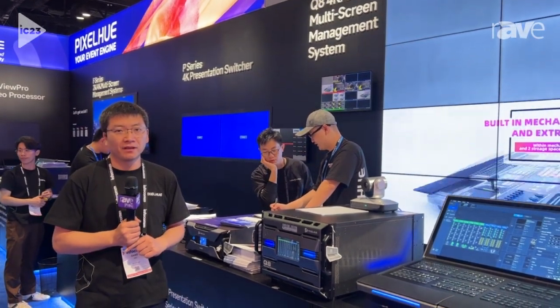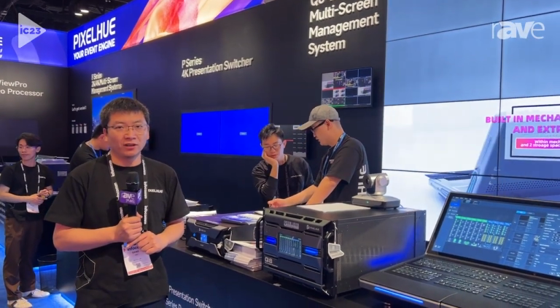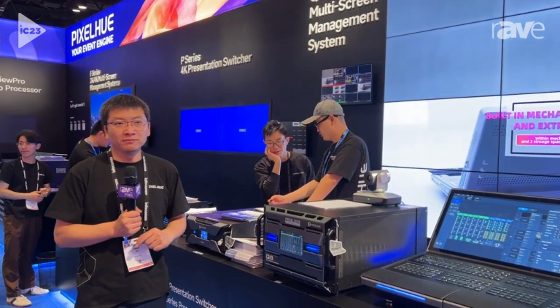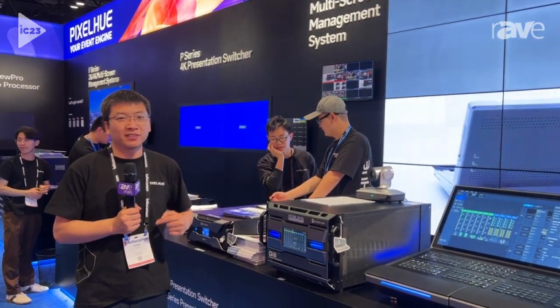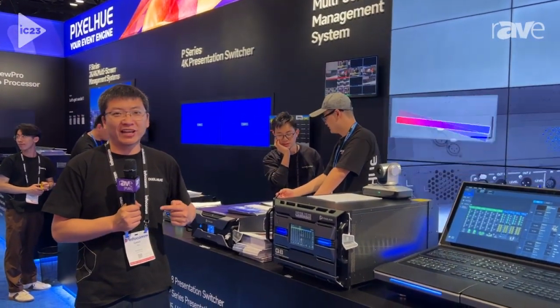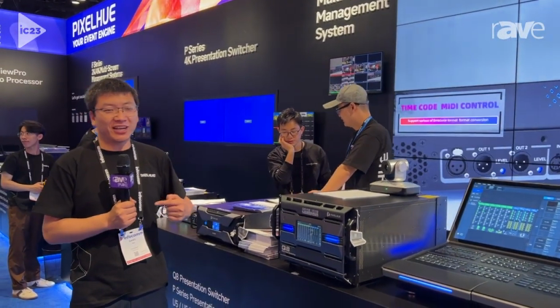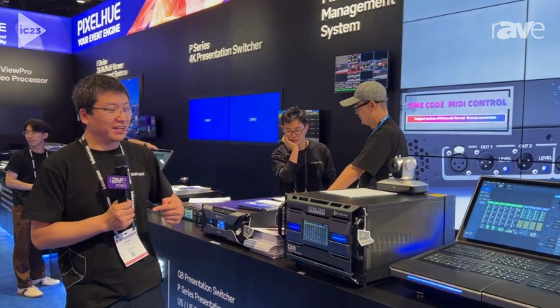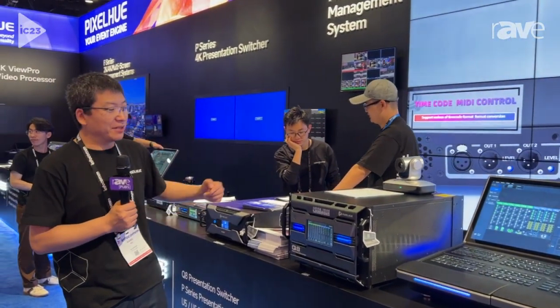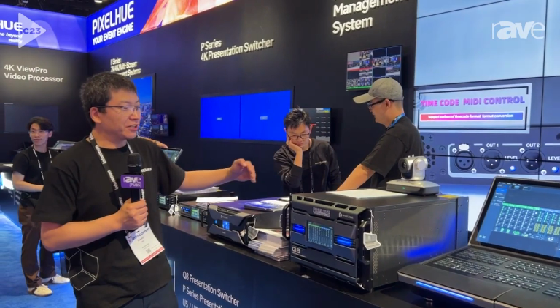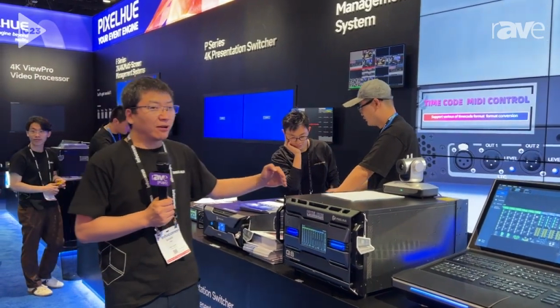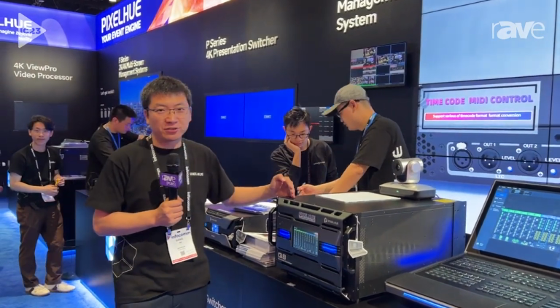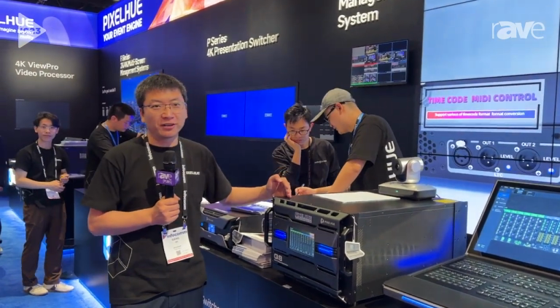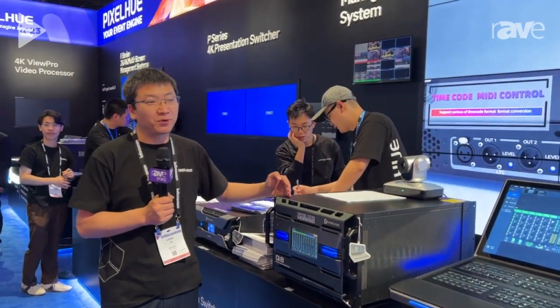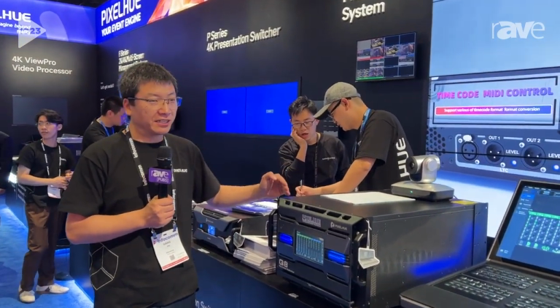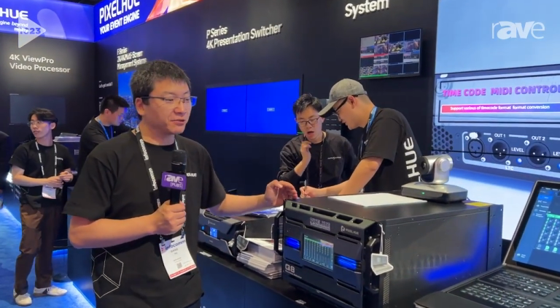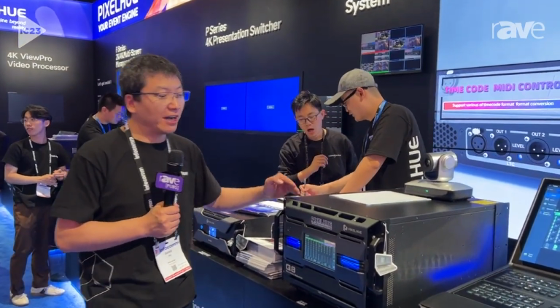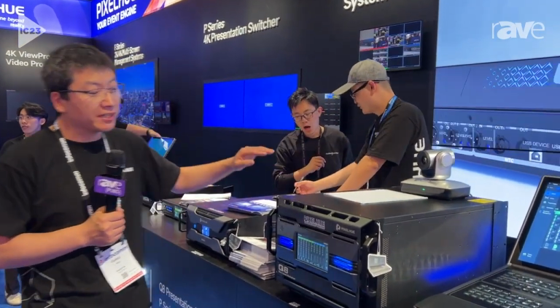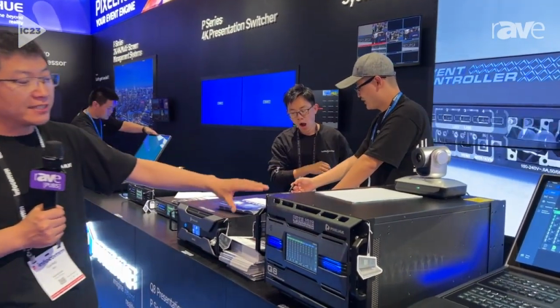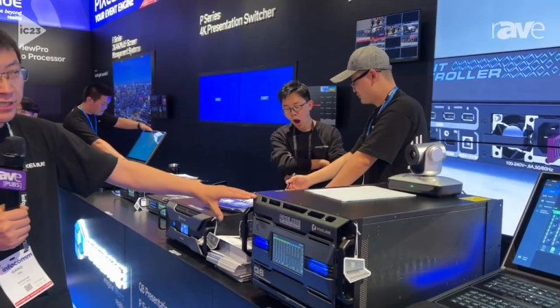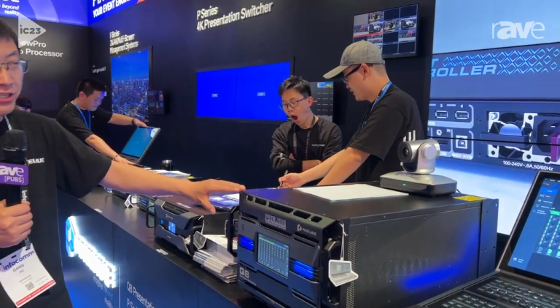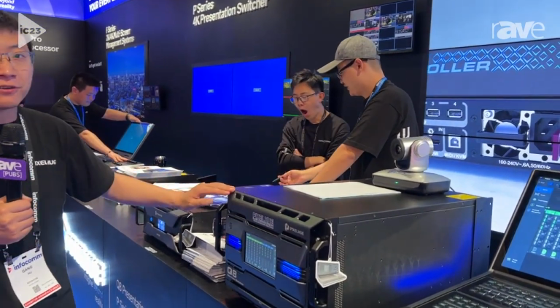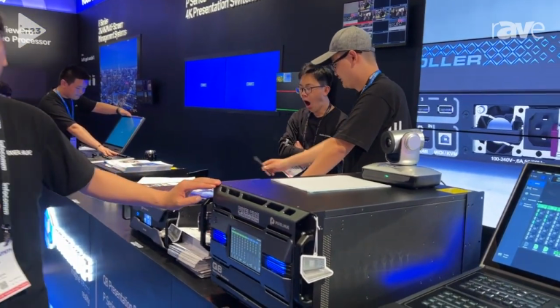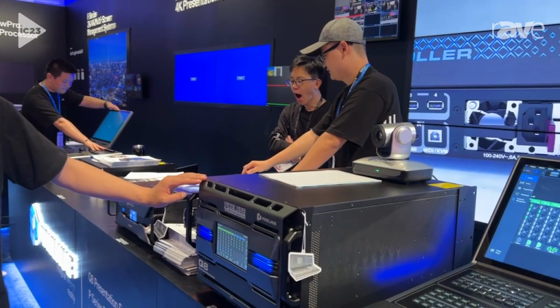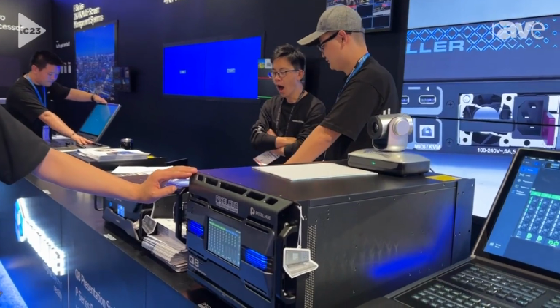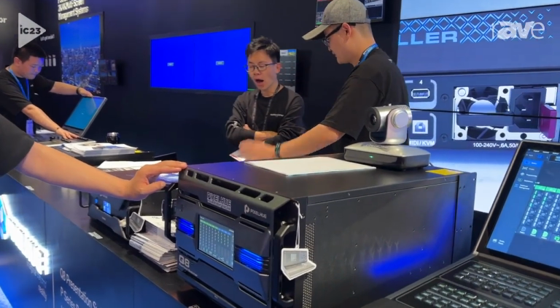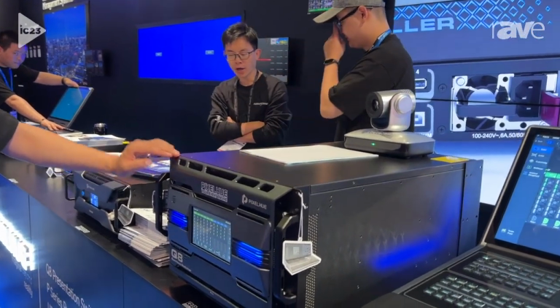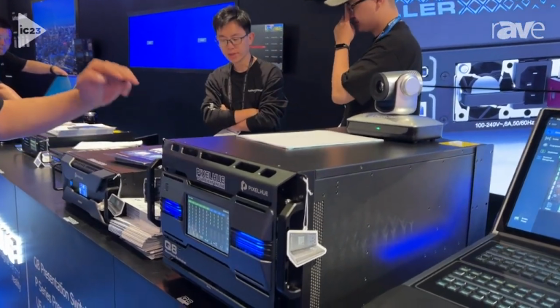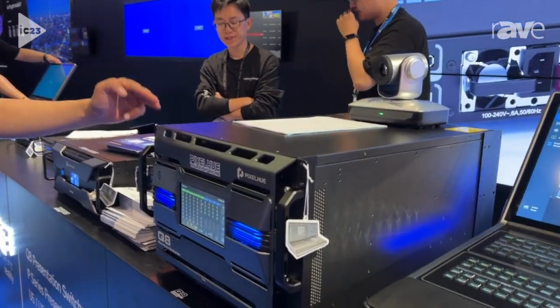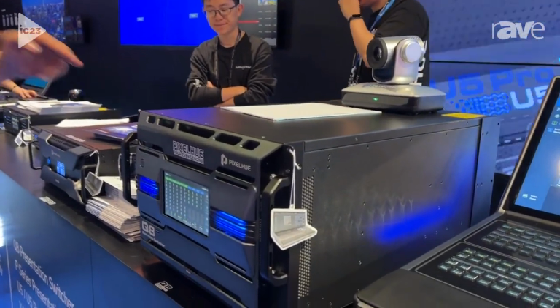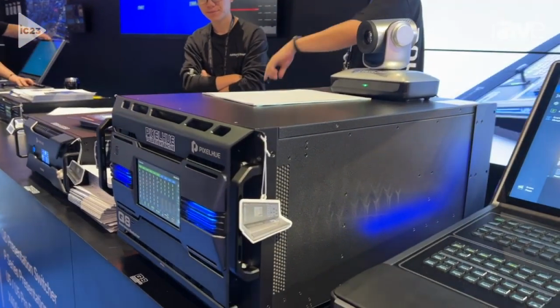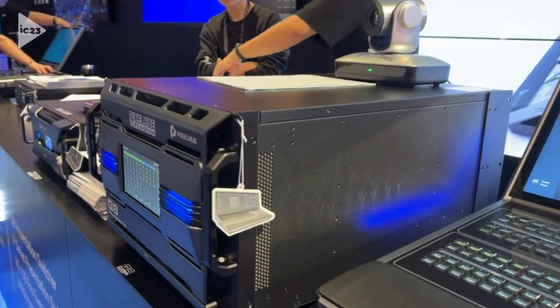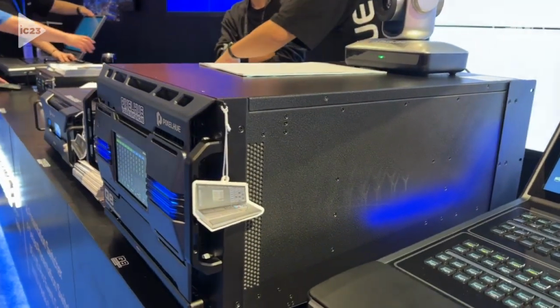Hello, this is Jack again. Let me introduce our presentation switcher. This switcher is a 4K, 8K multiple screen management system.